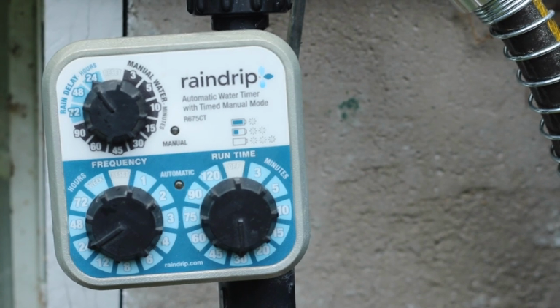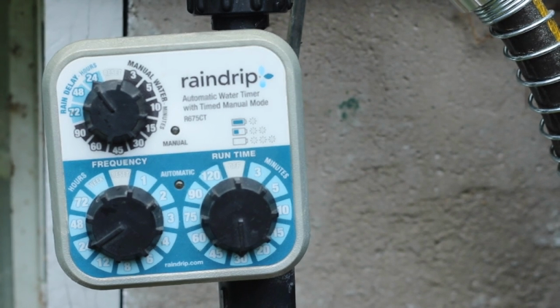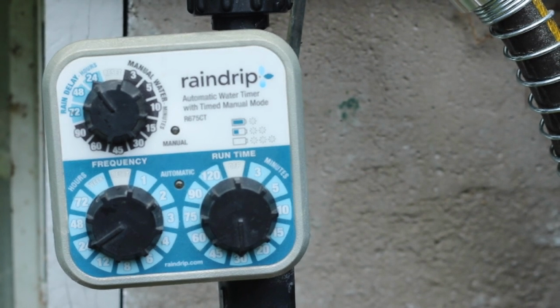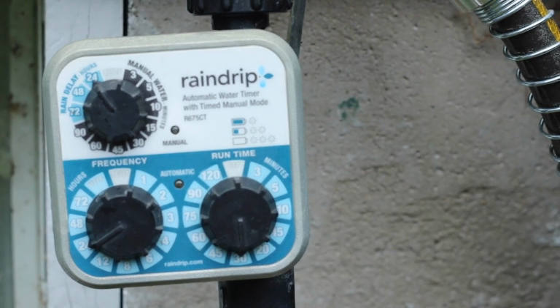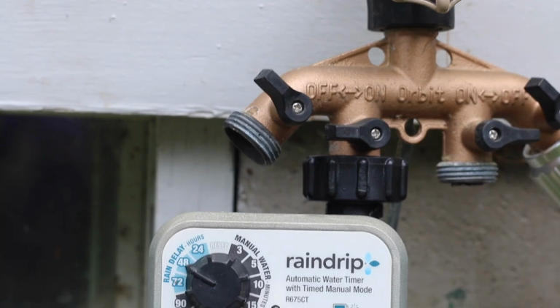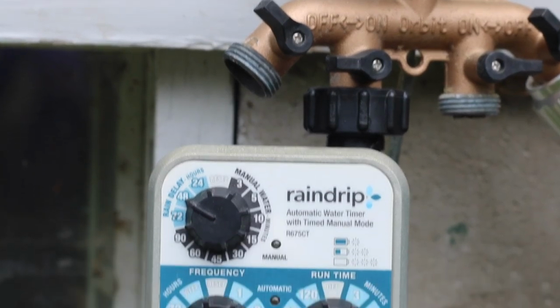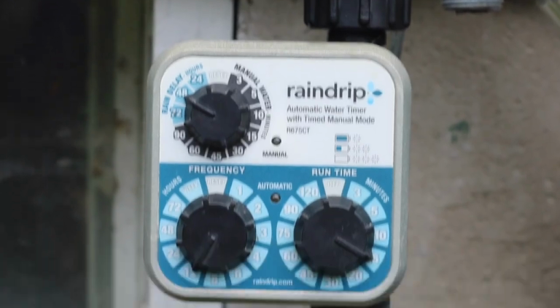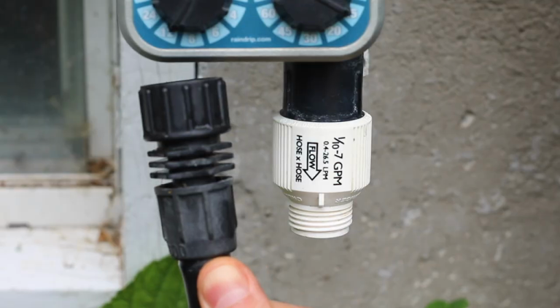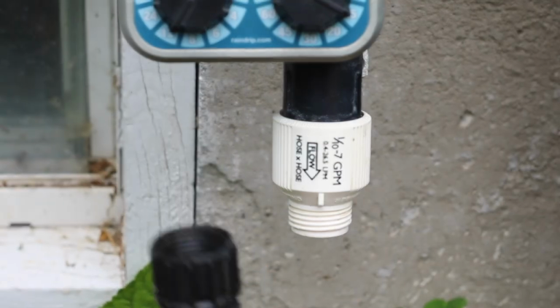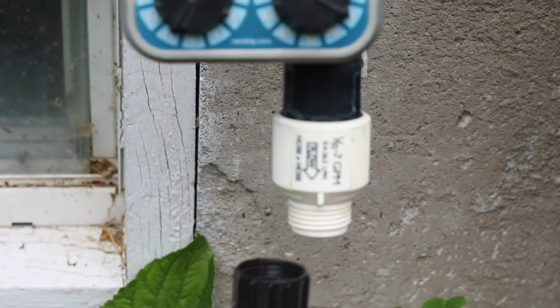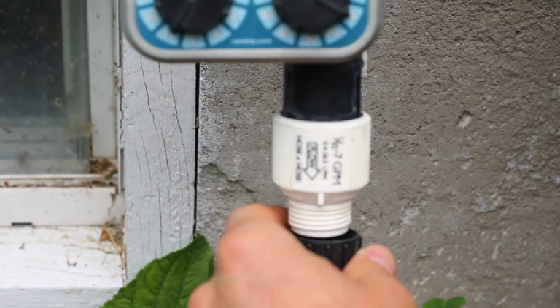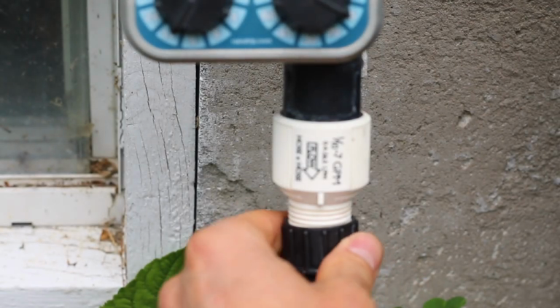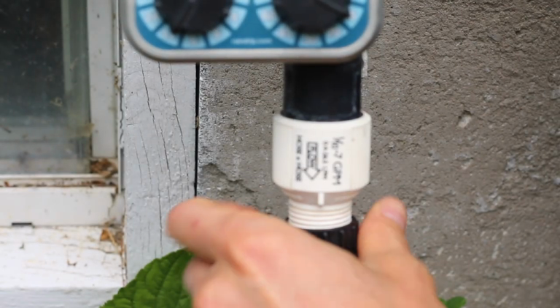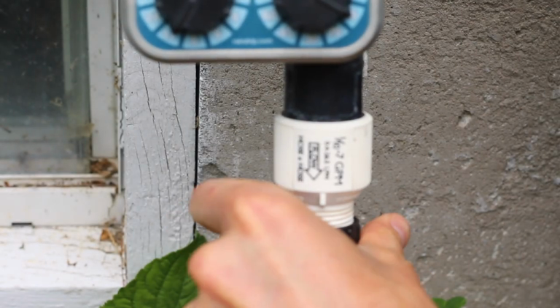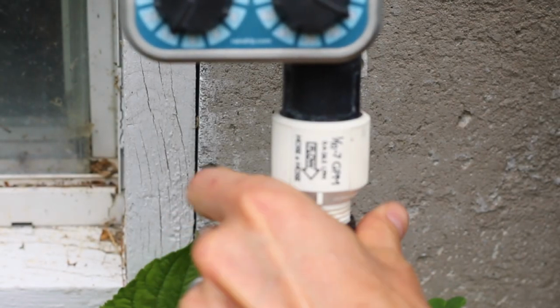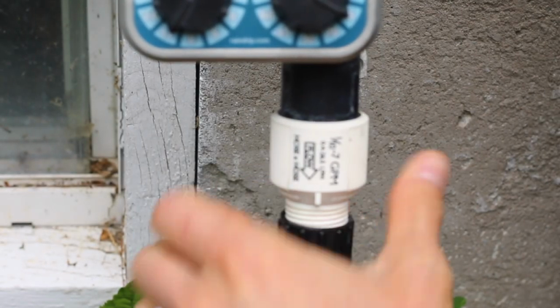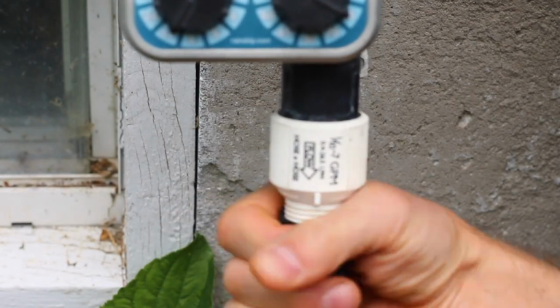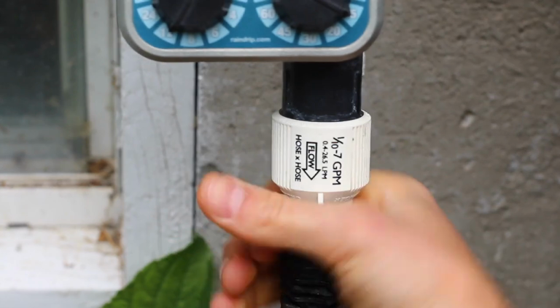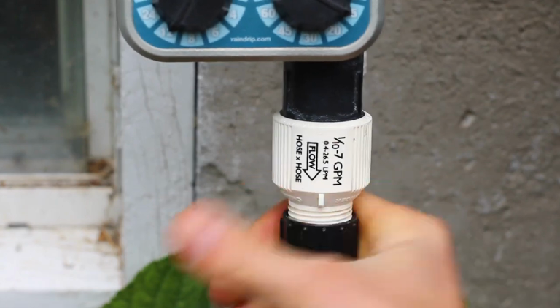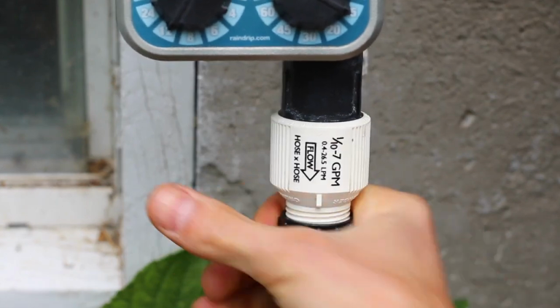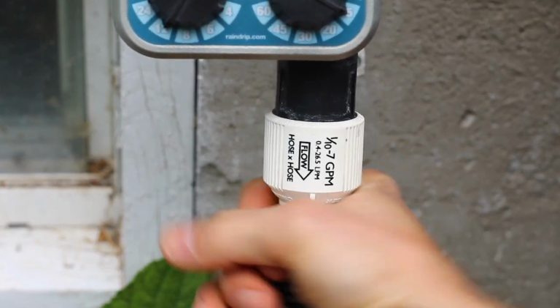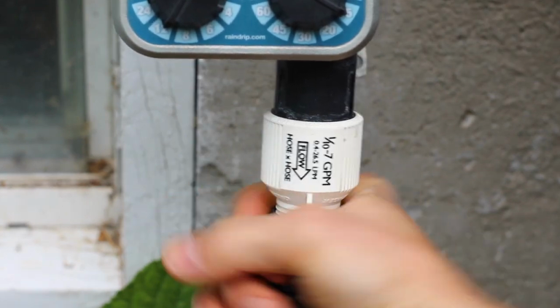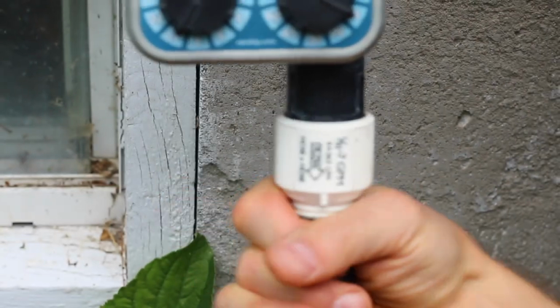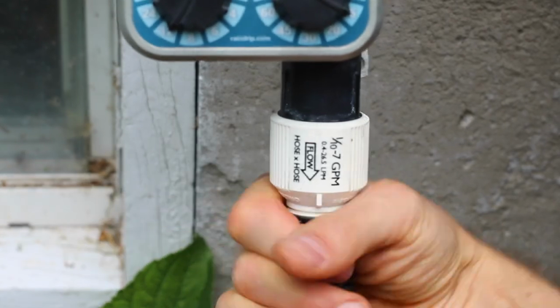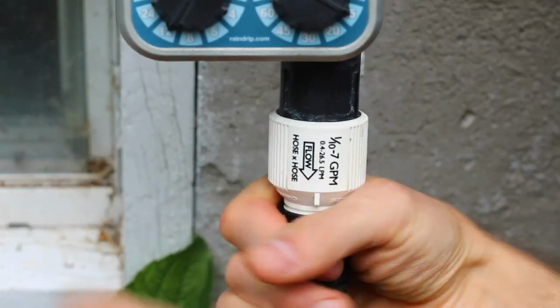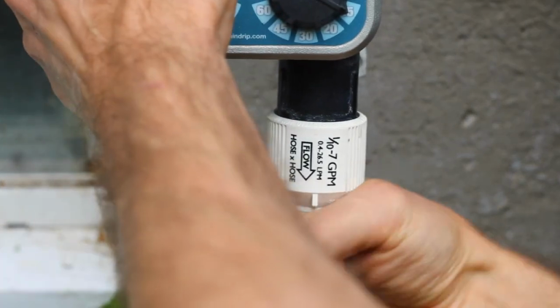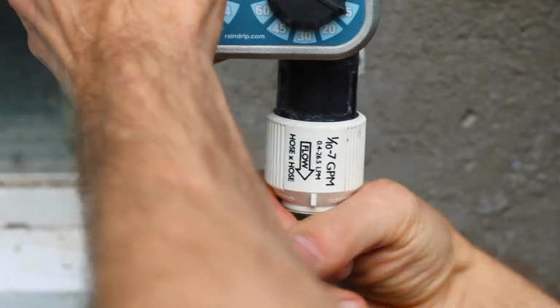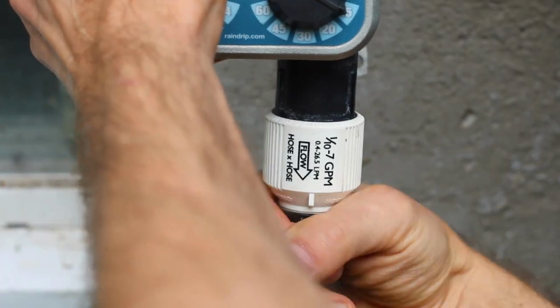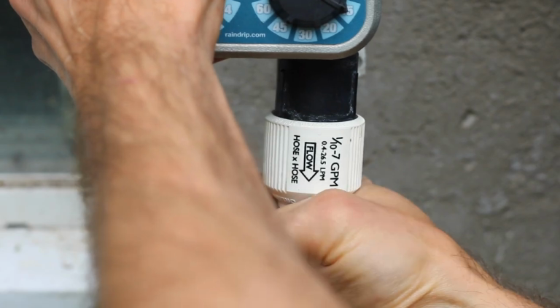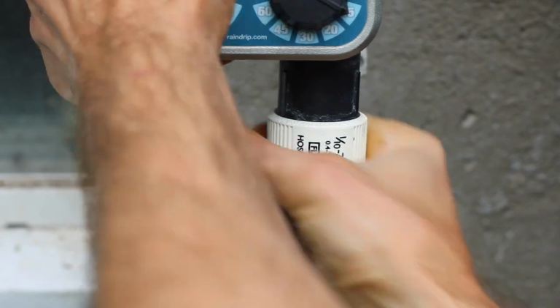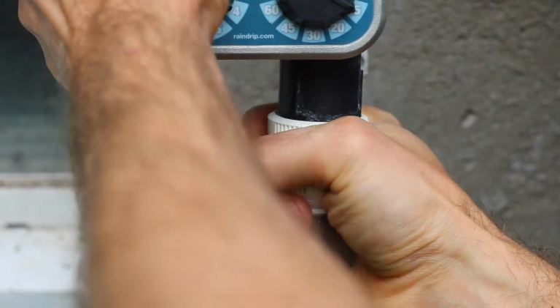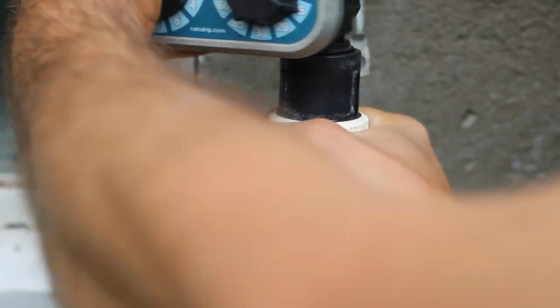To hook this up, I put this directly into my spigot, then I put a low-flow valve to make sure my drip irrigation is getting the right amount of pressure, and then I put the main line directly to the low-flow valve.